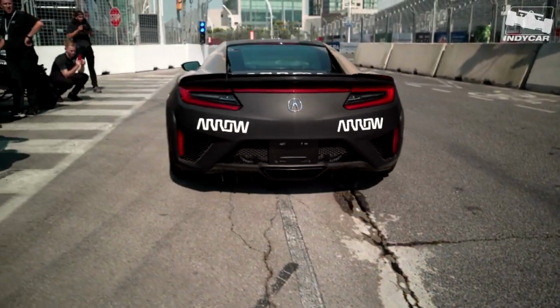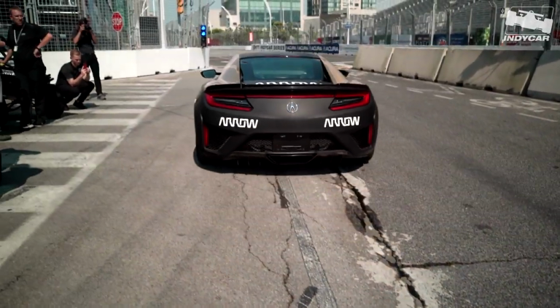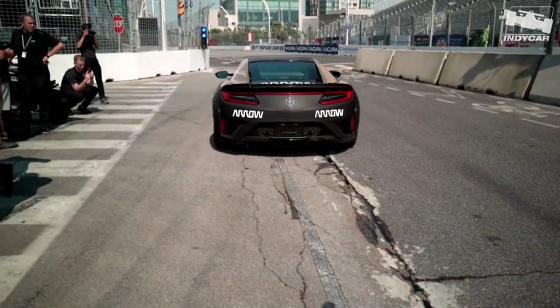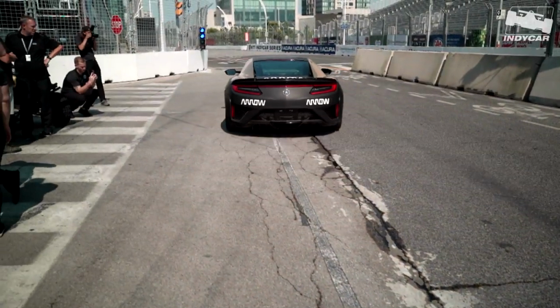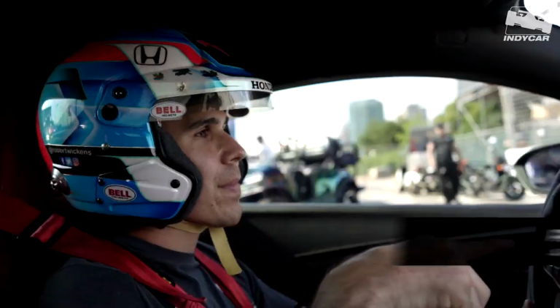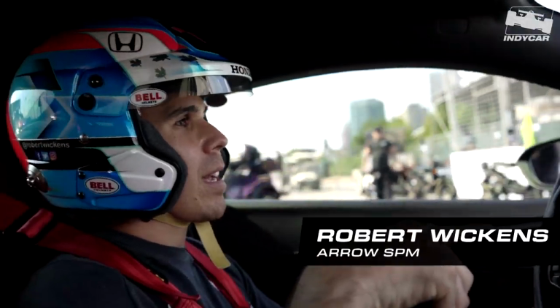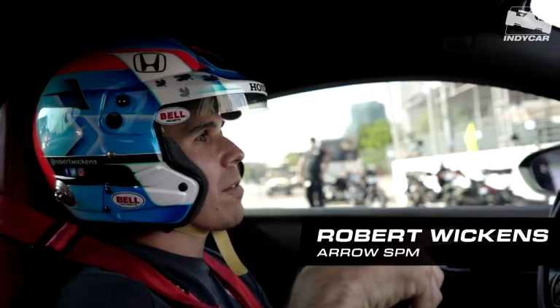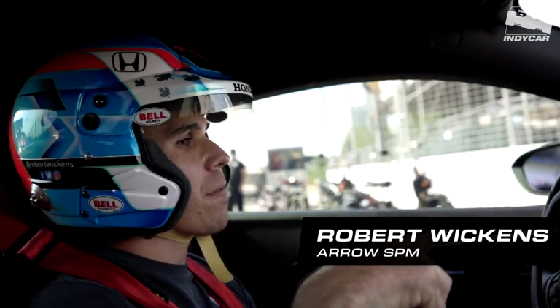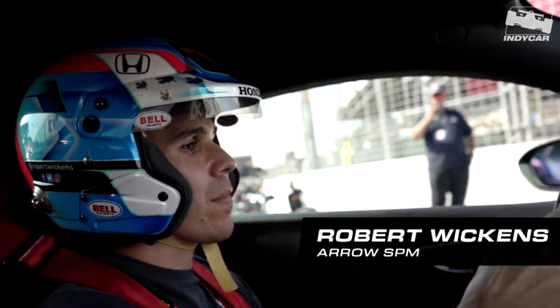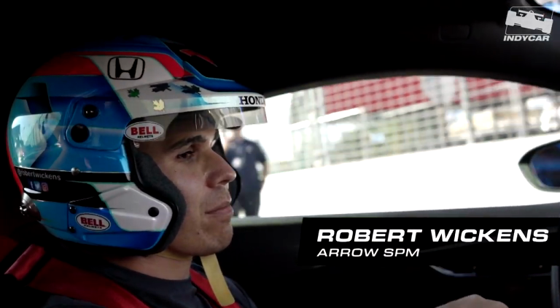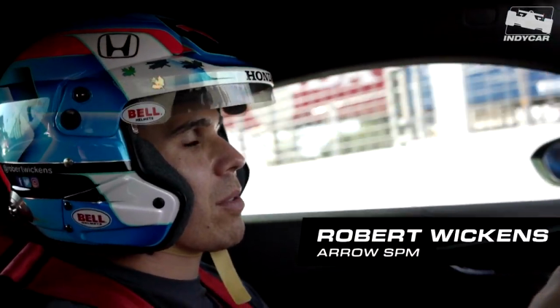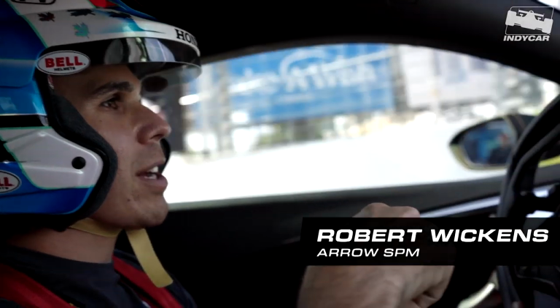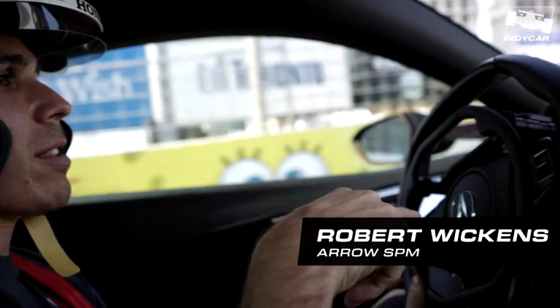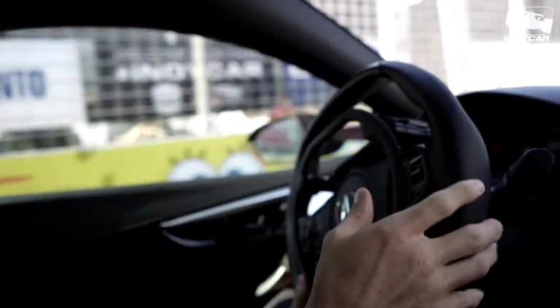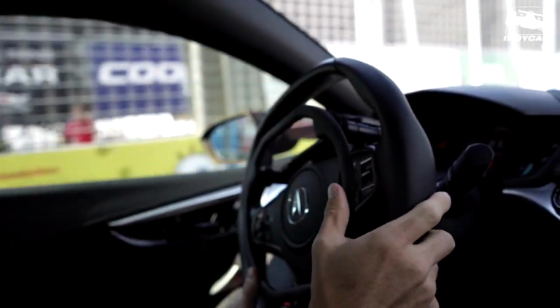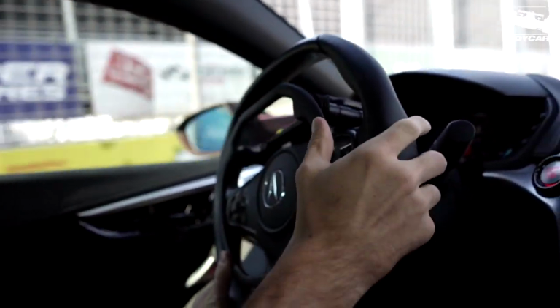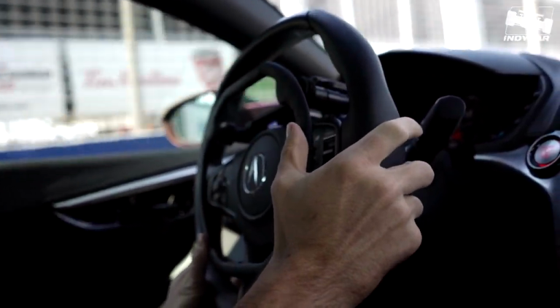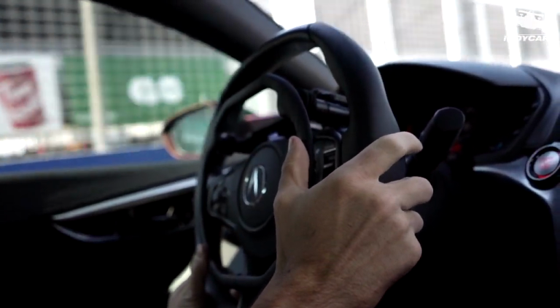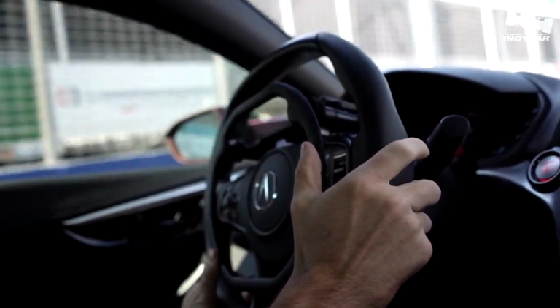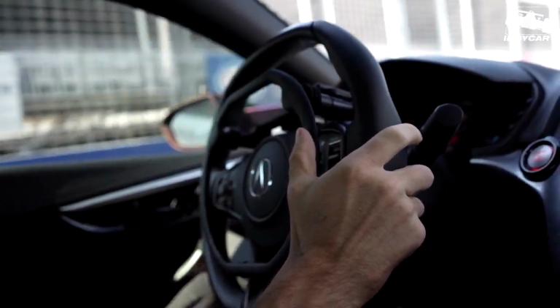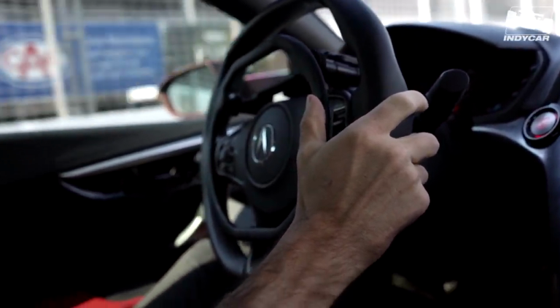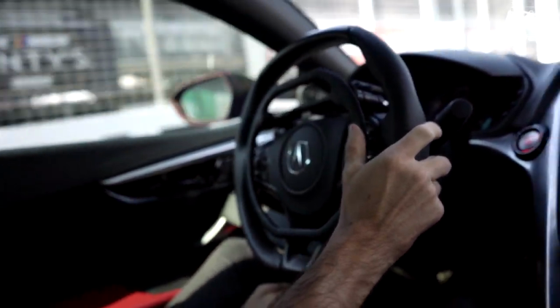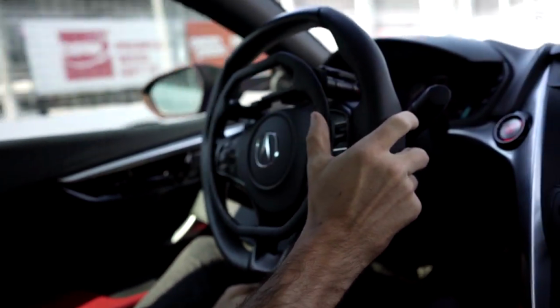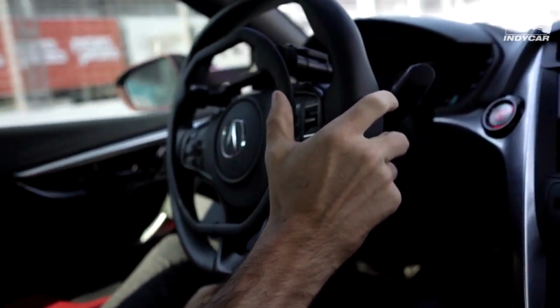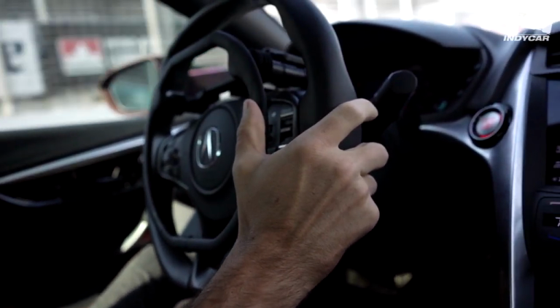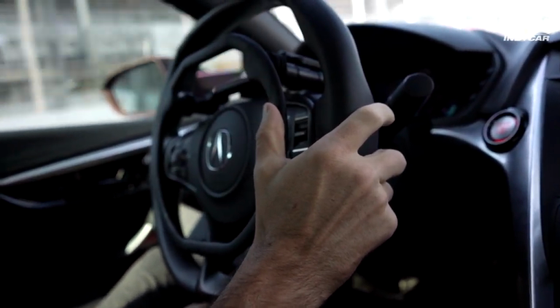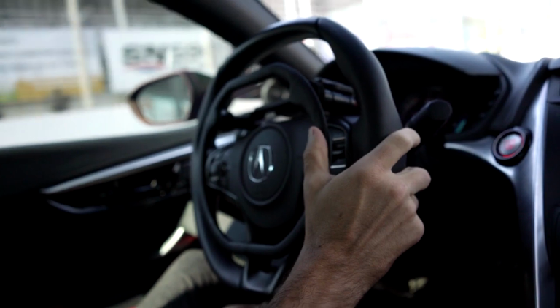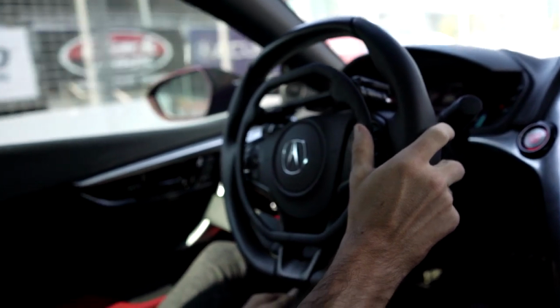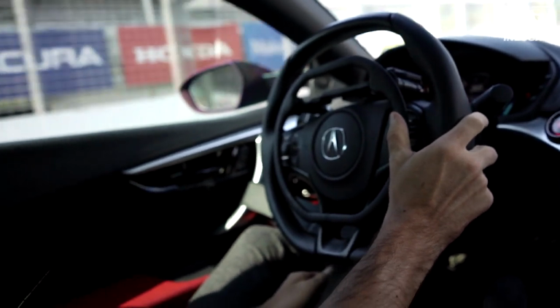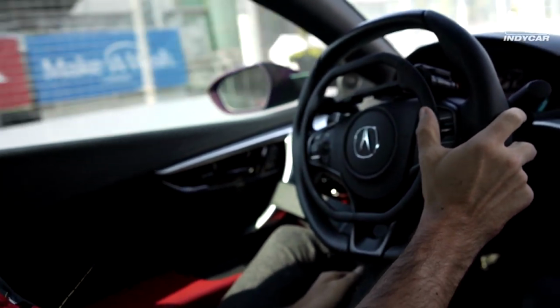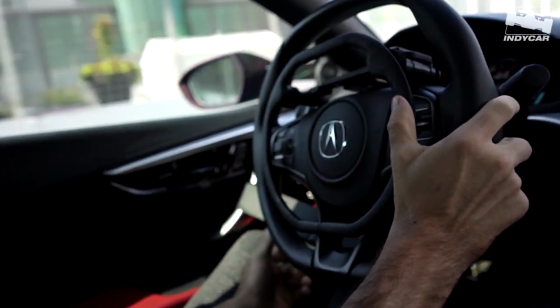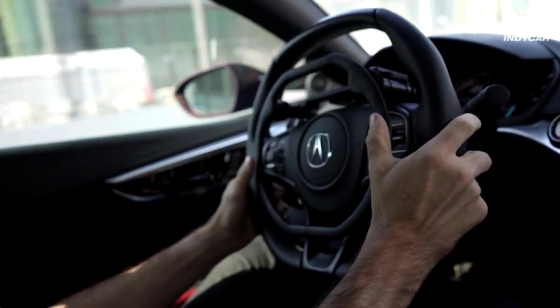I have a ring around the front of the steering wheel here right now as my throttle. So pretty simple — push it down to go.